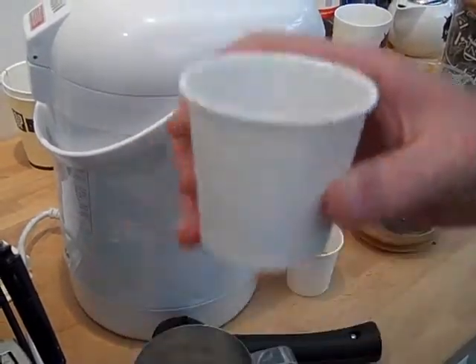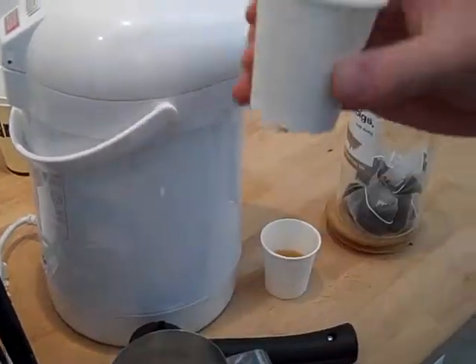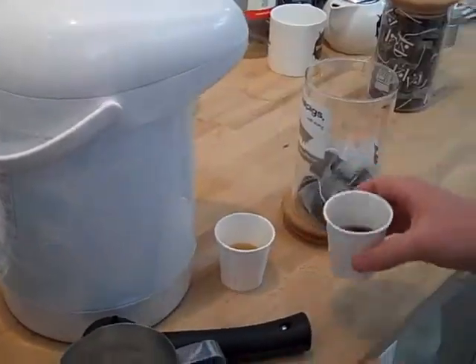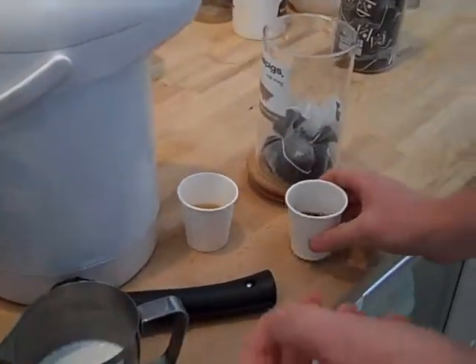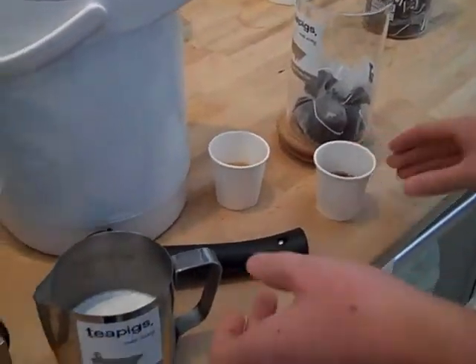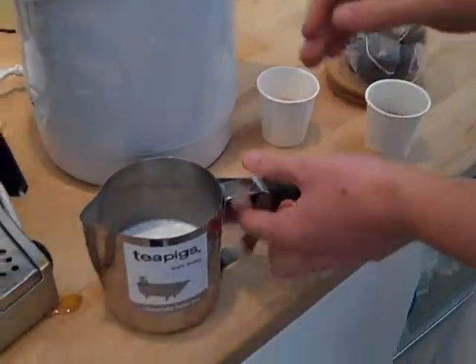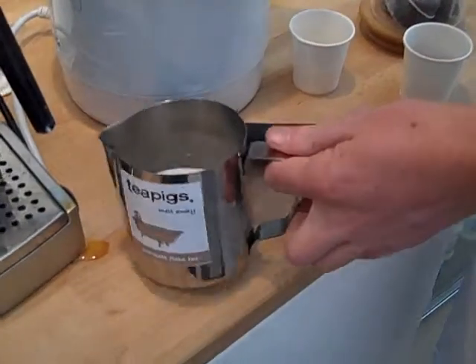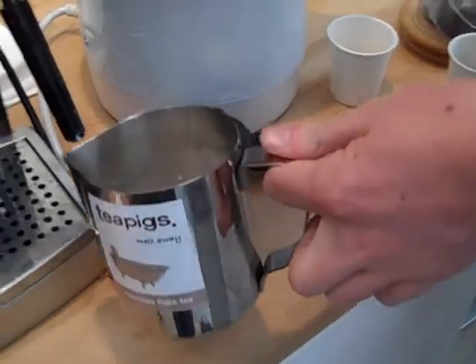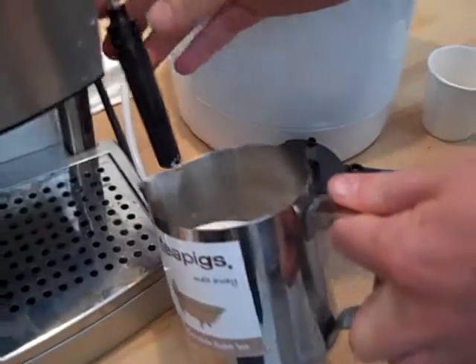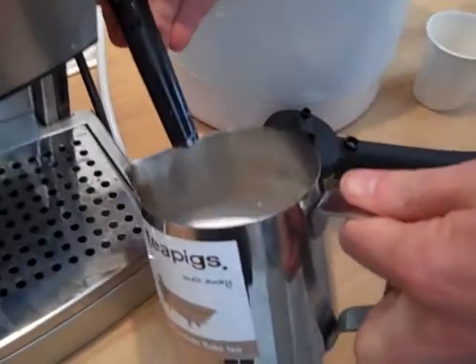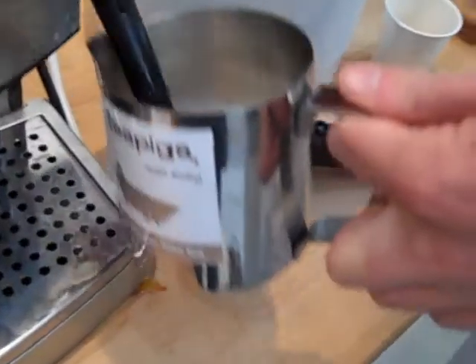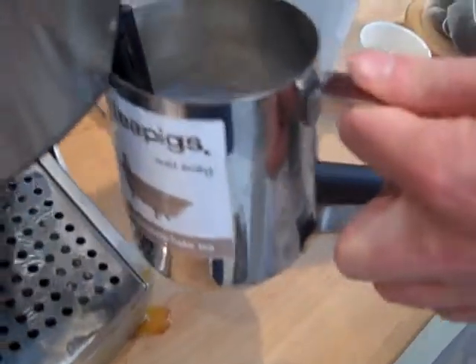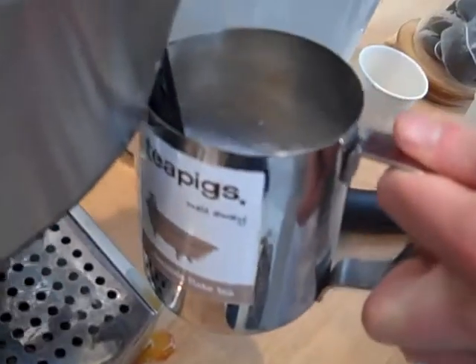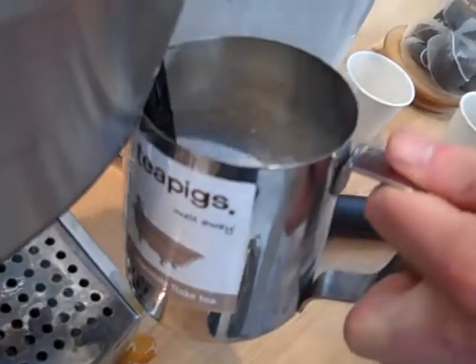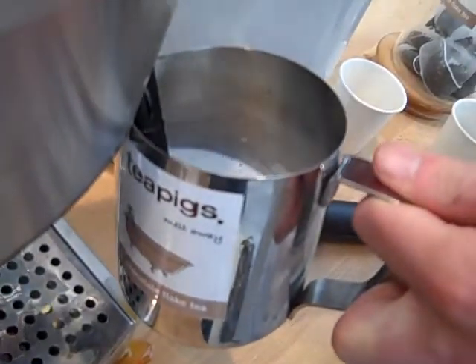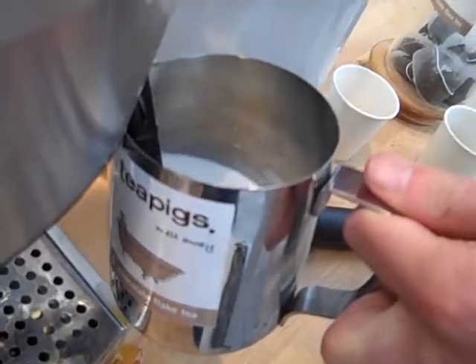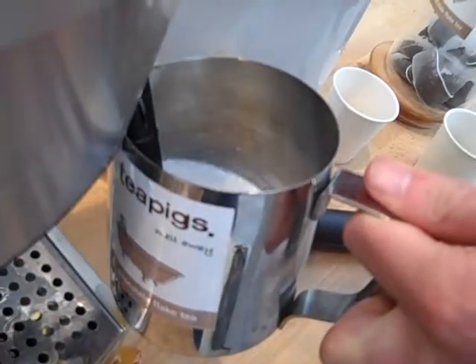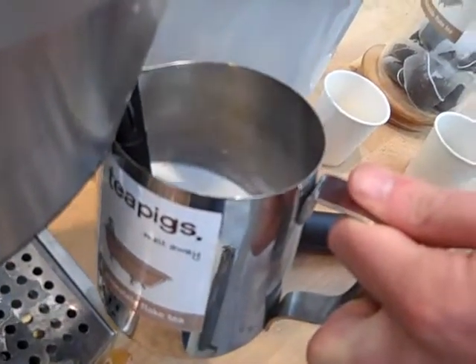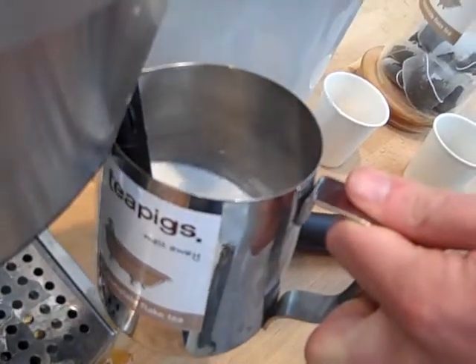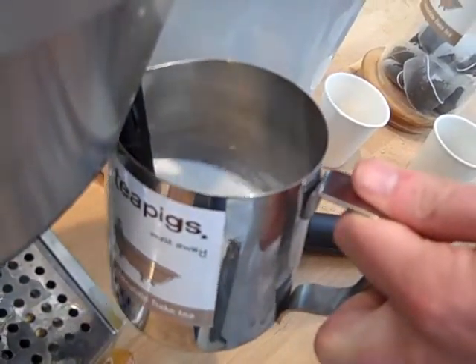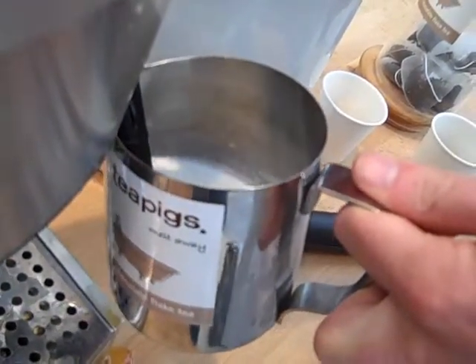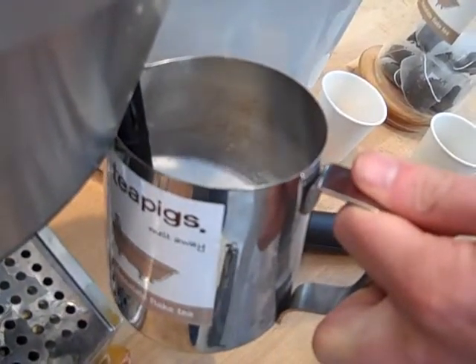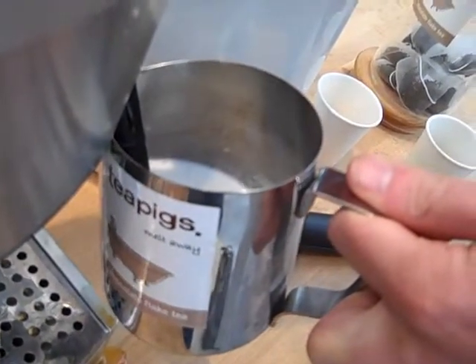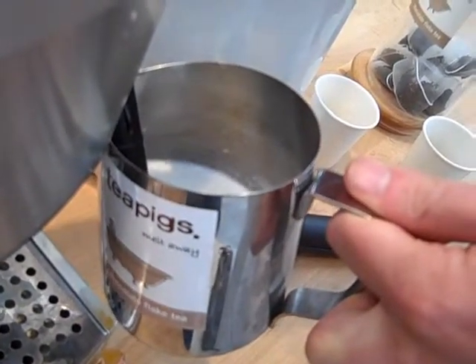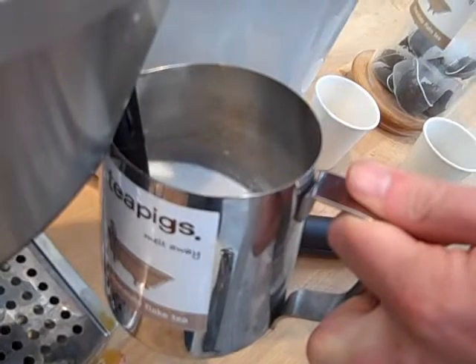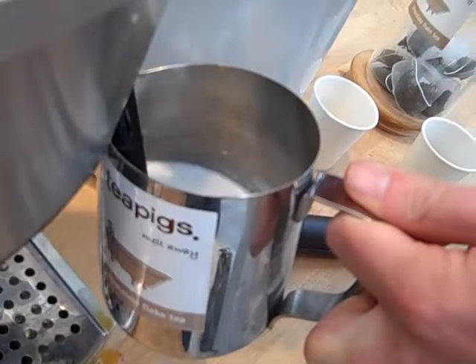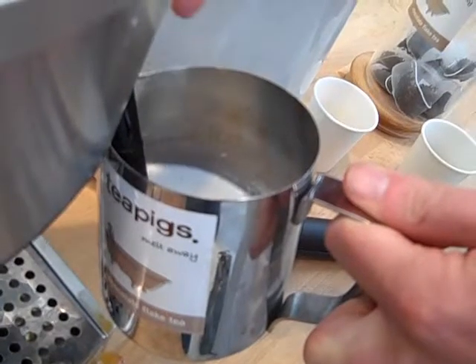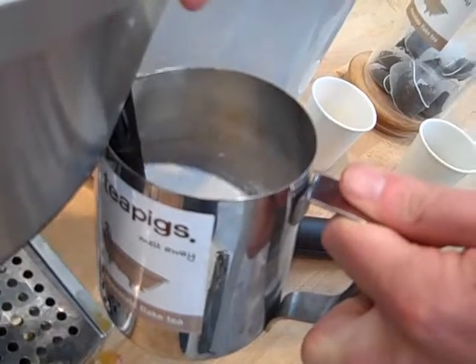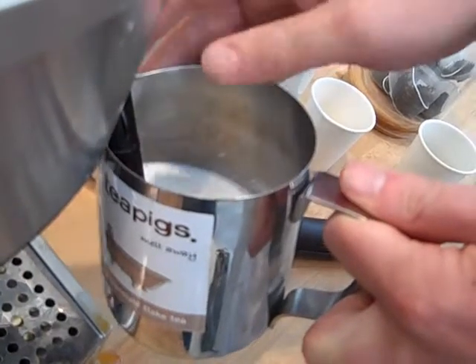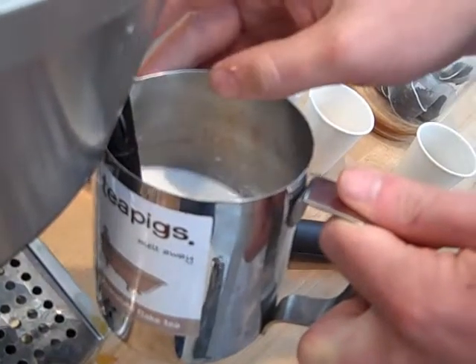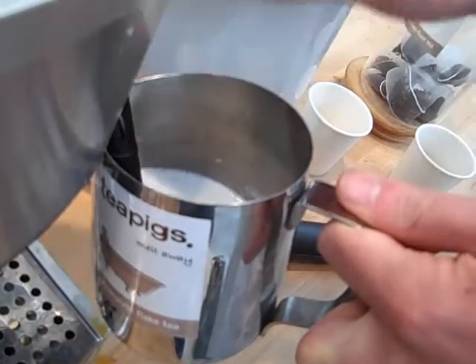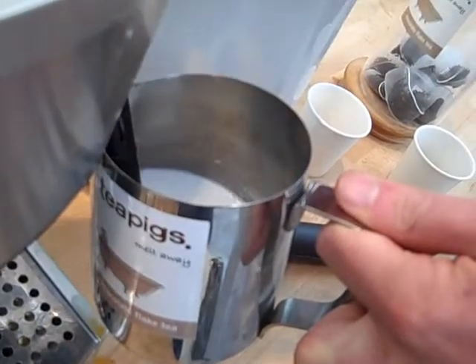Whilst this is brewing you get your milk. If you've got a milk frother, froth it up so it's nice and hot and steamy.